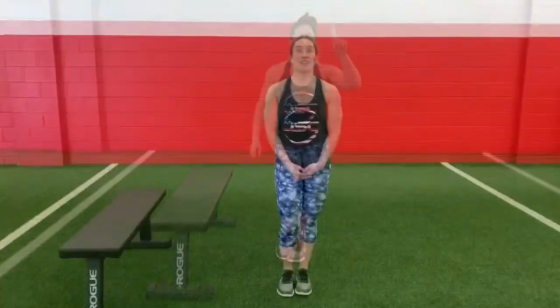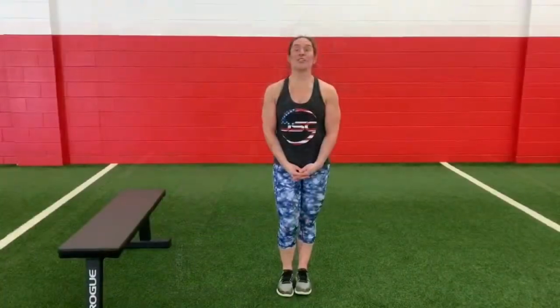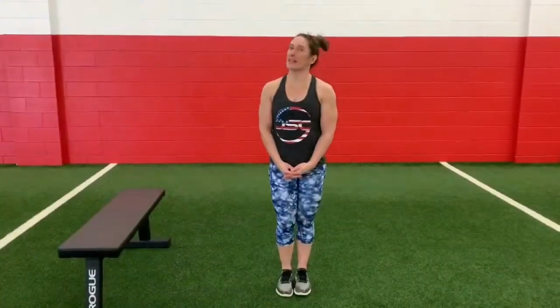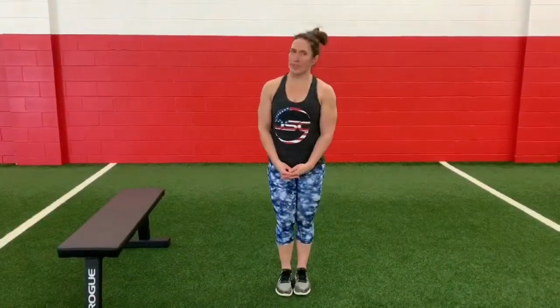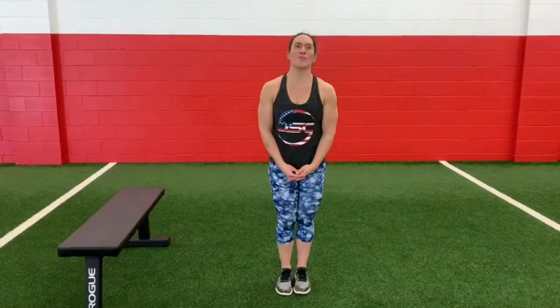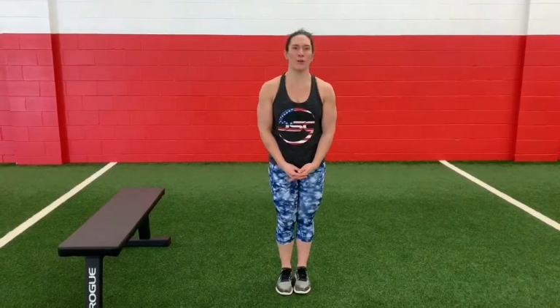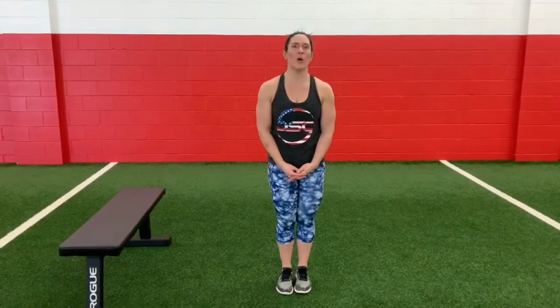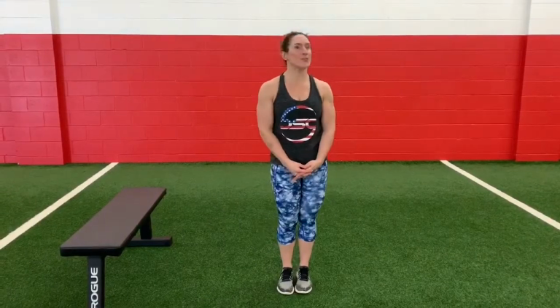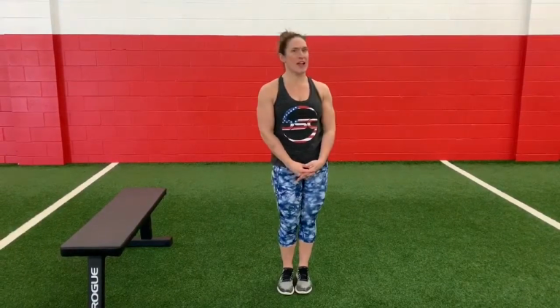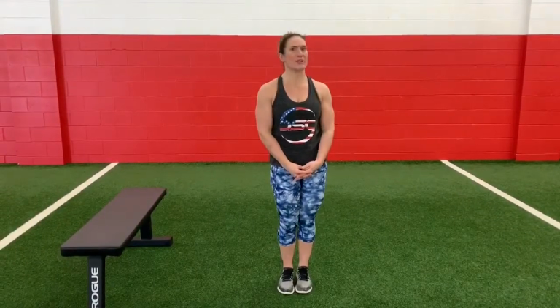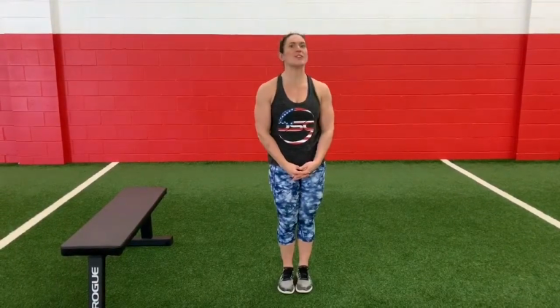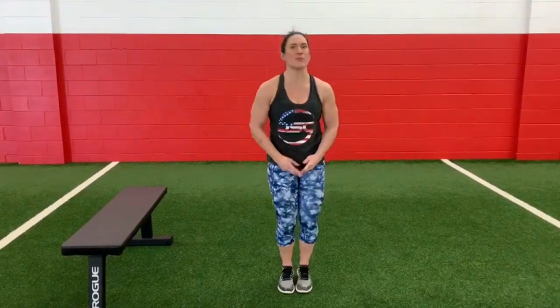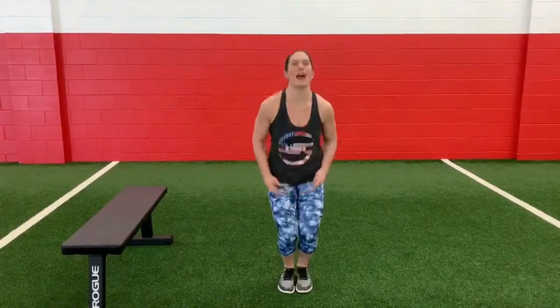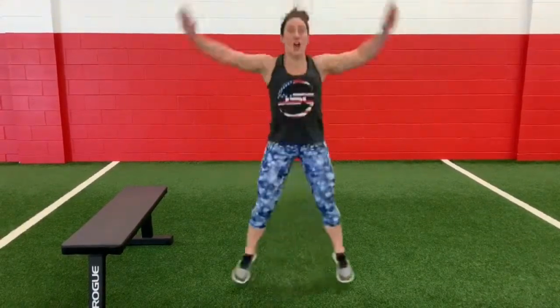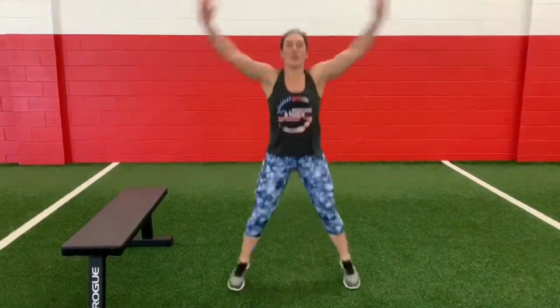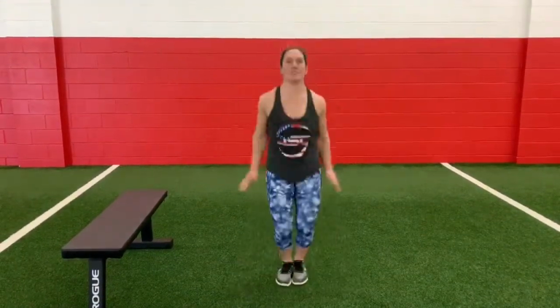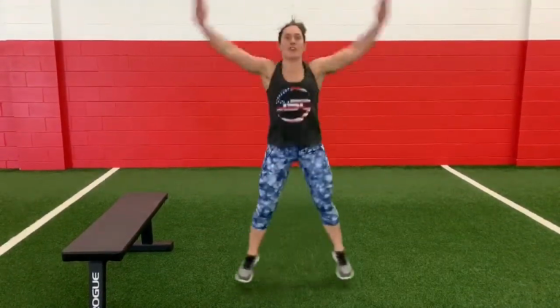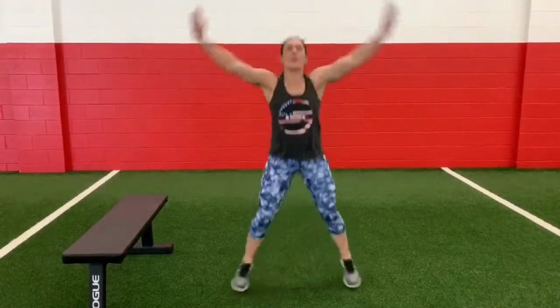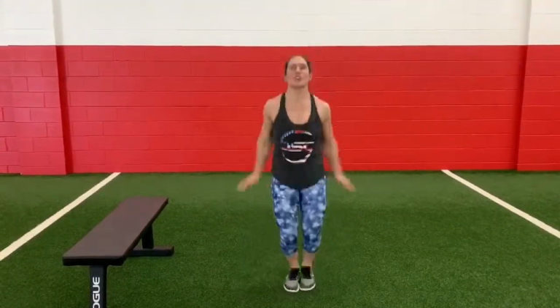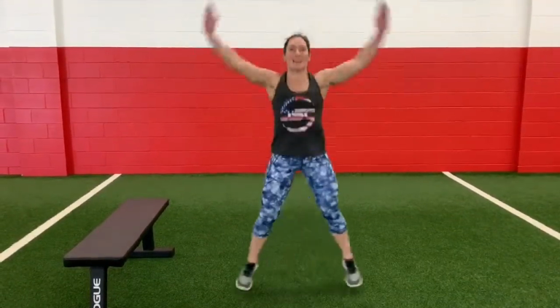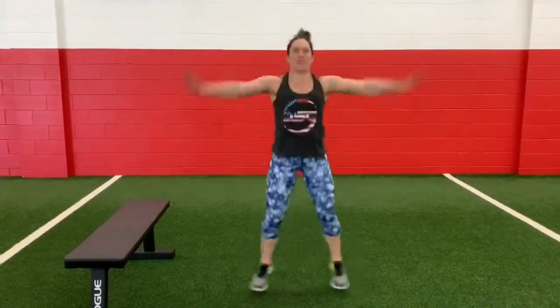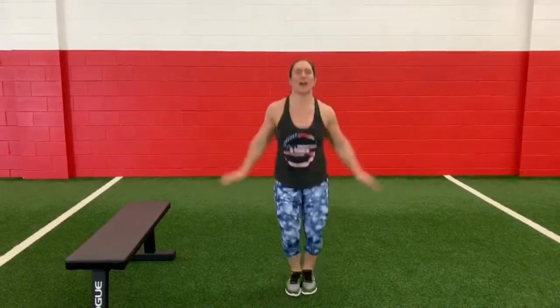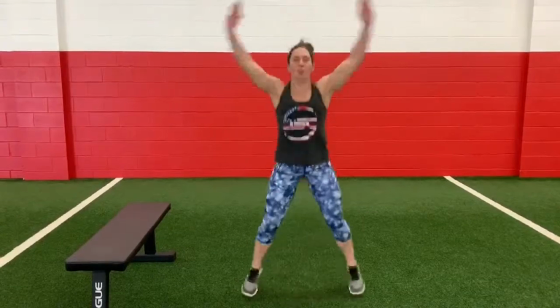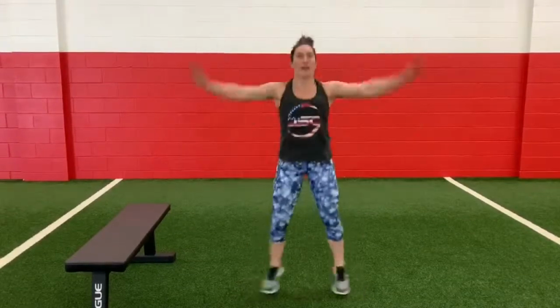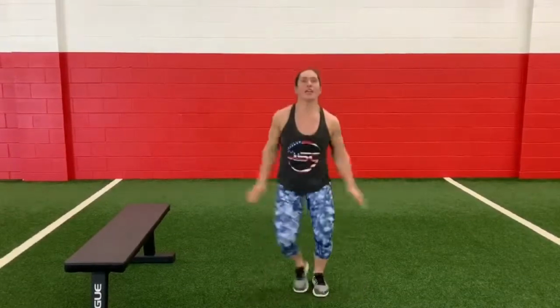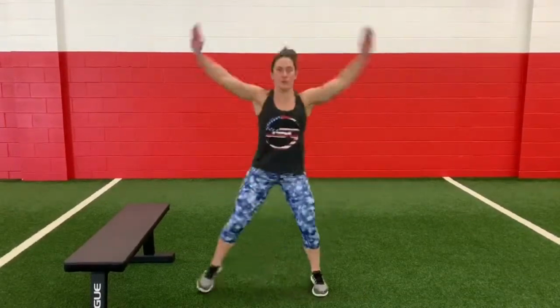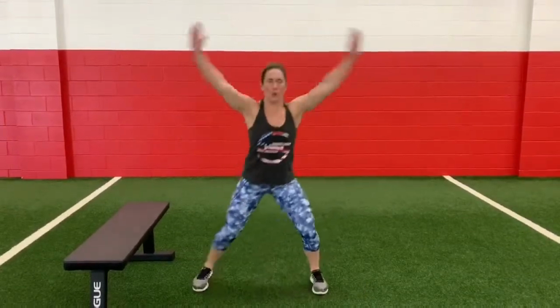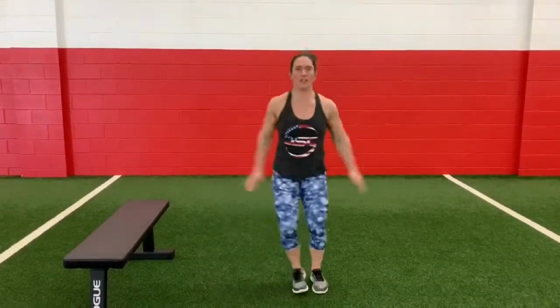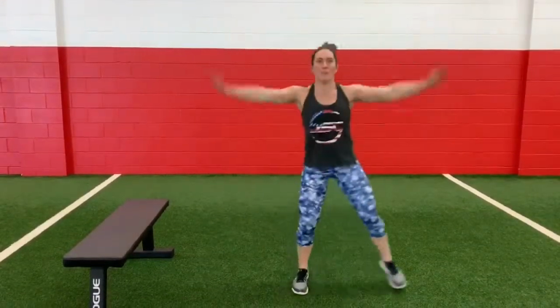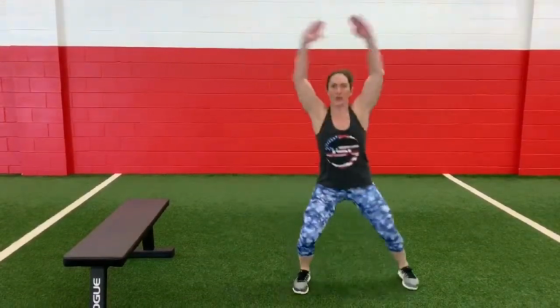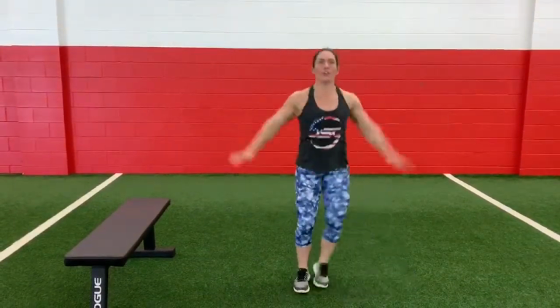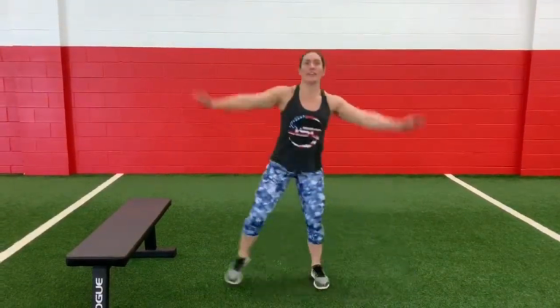Circuit two — again, this is a 40-20, three exercises, three rounds. You are starting with jacks as exercise one. If you don't want to jump, you're here.